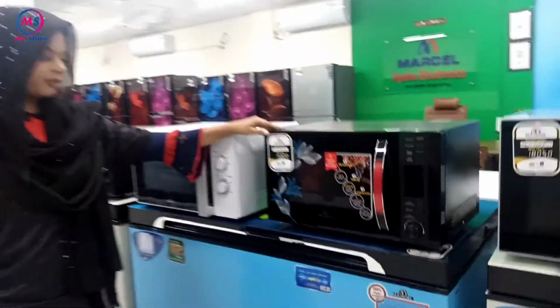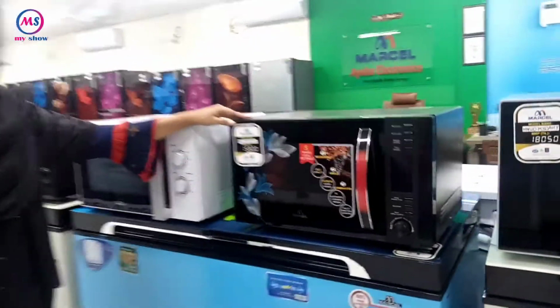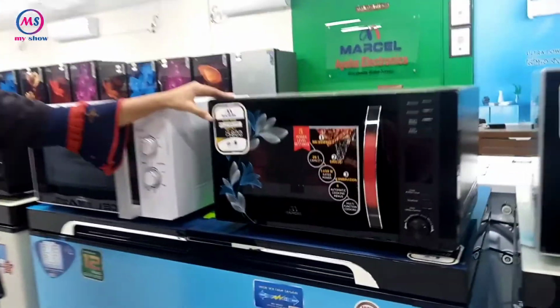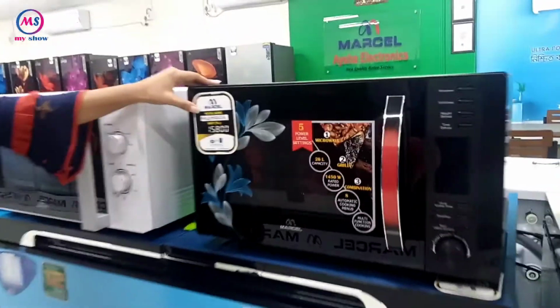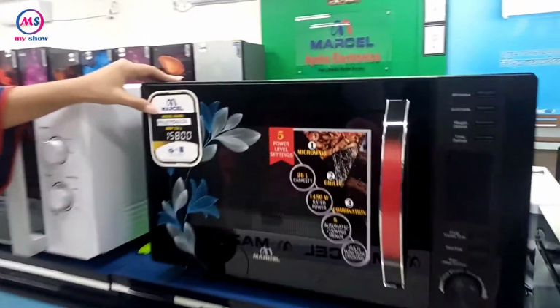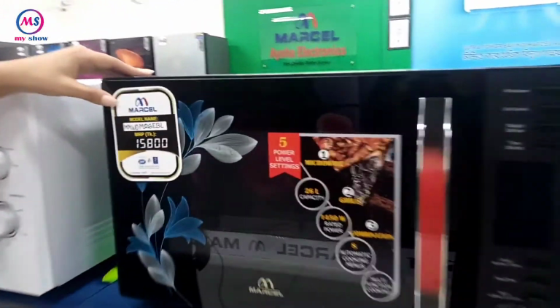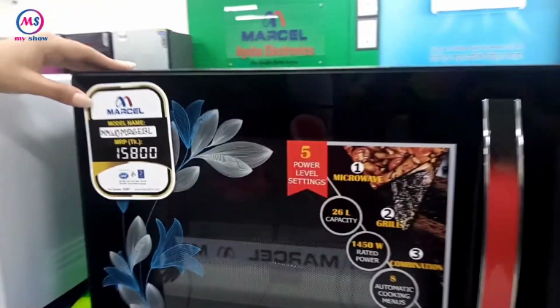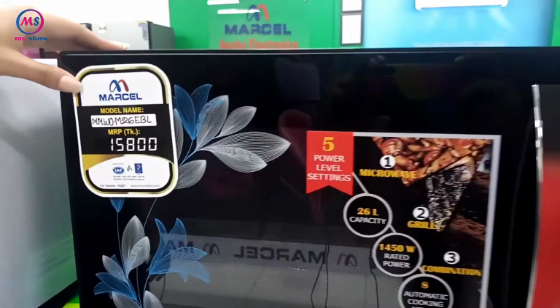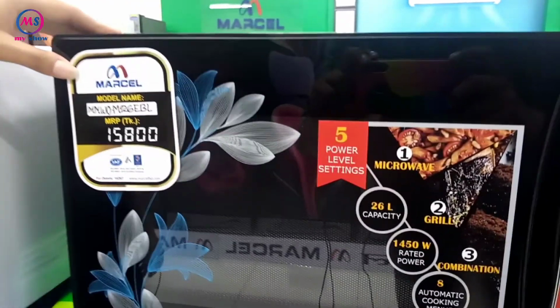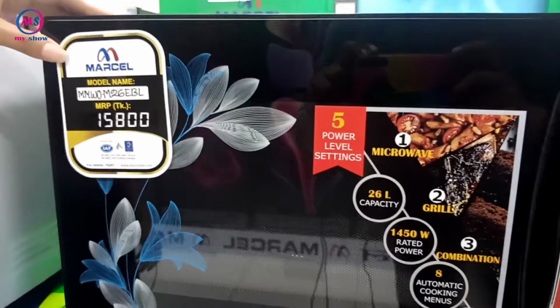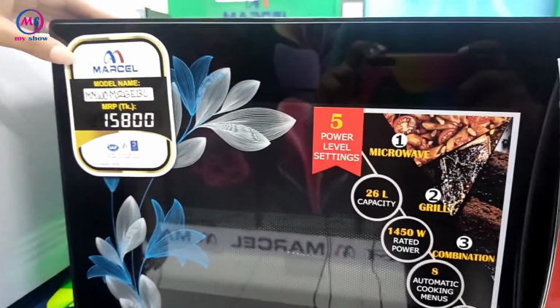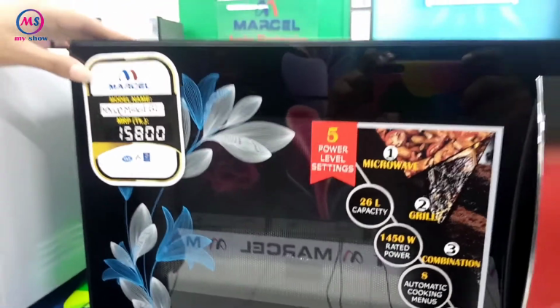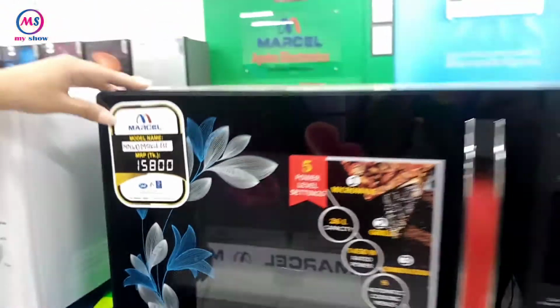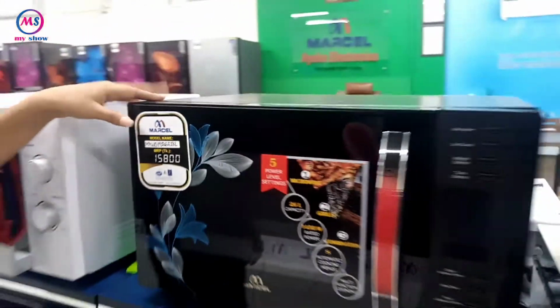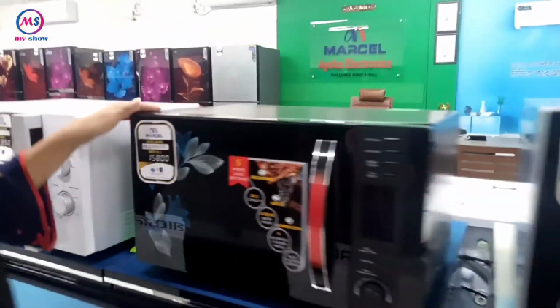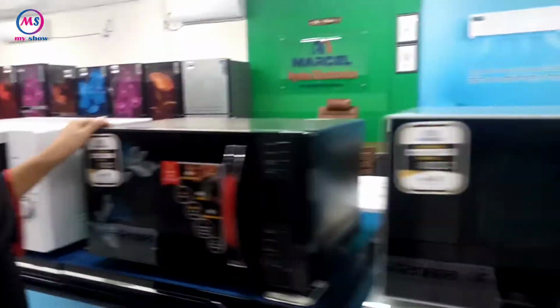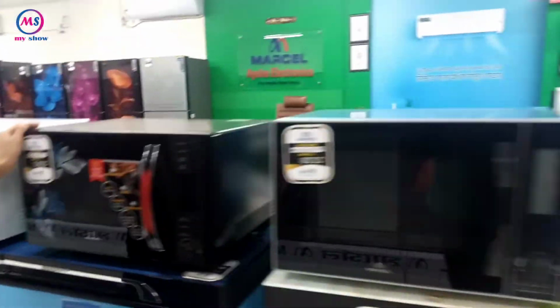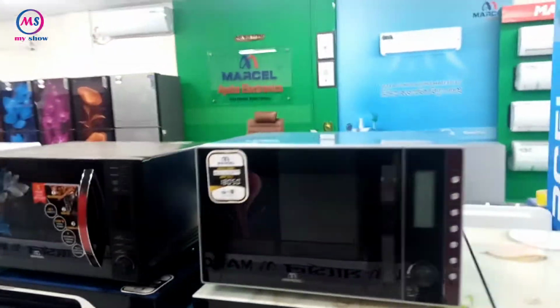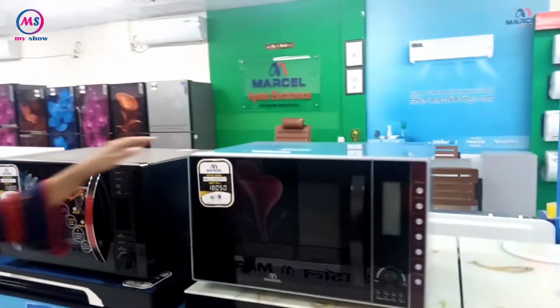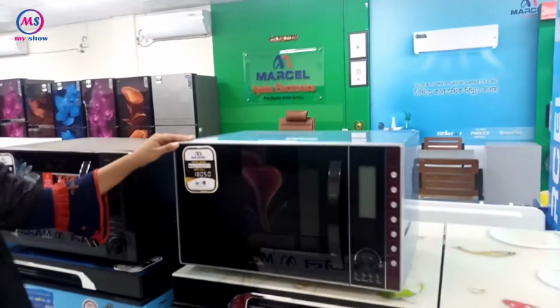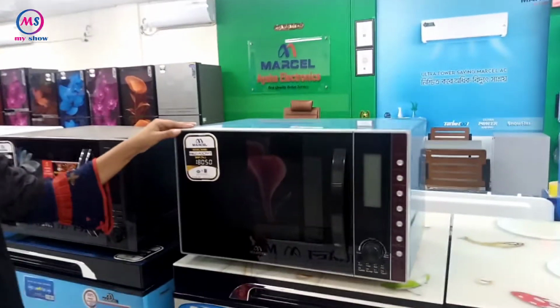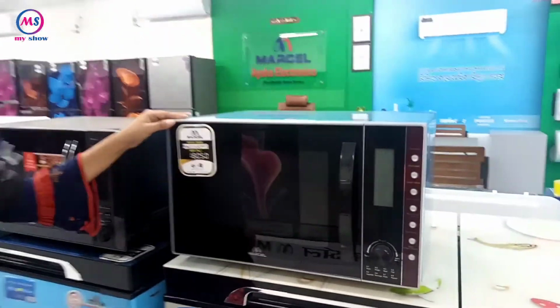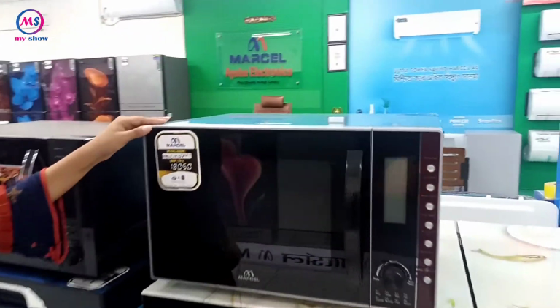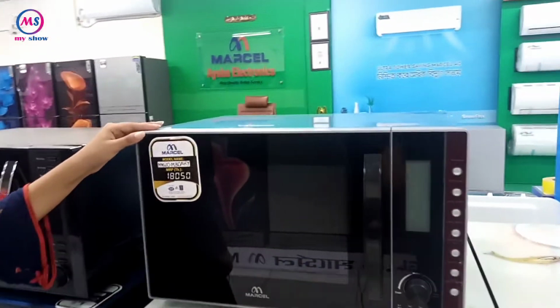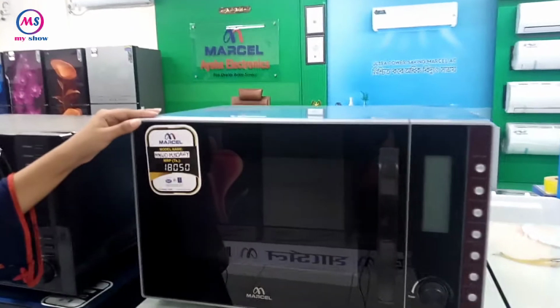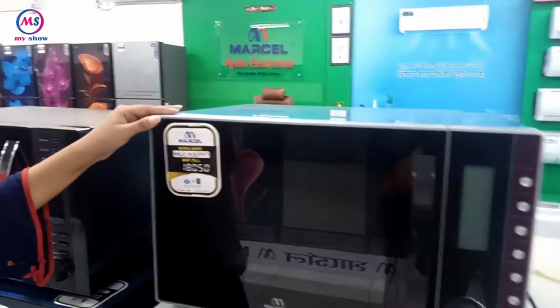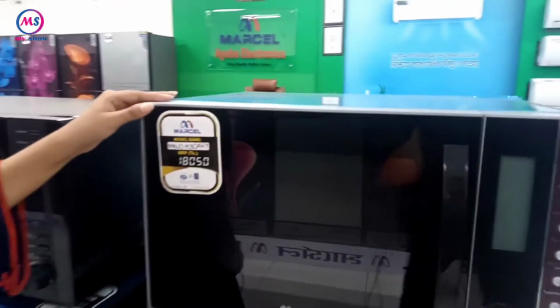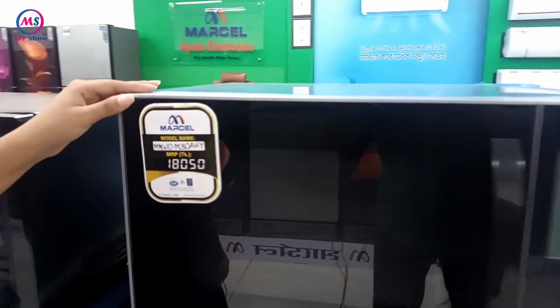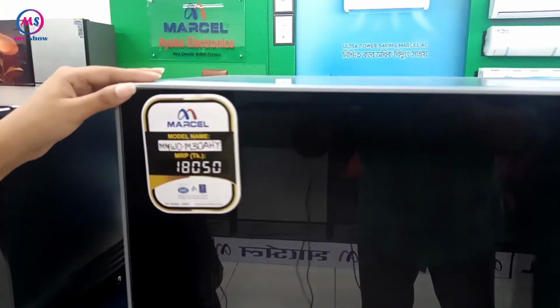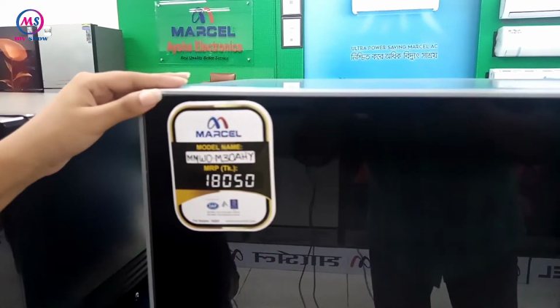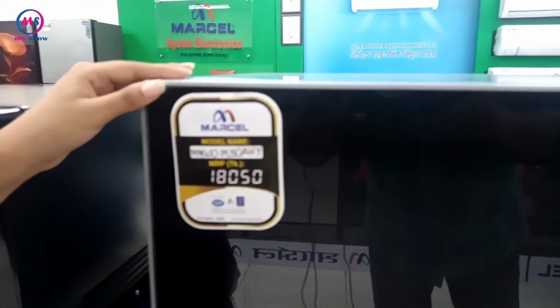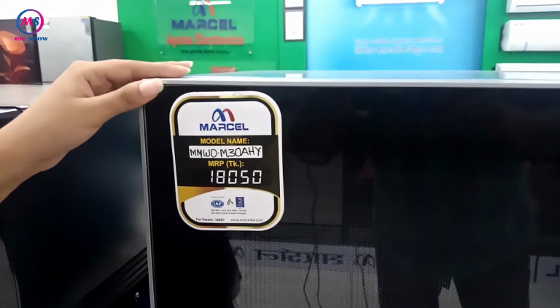This price is 15,000. So, this price is 15,000.